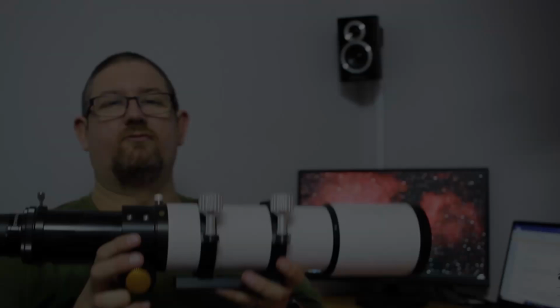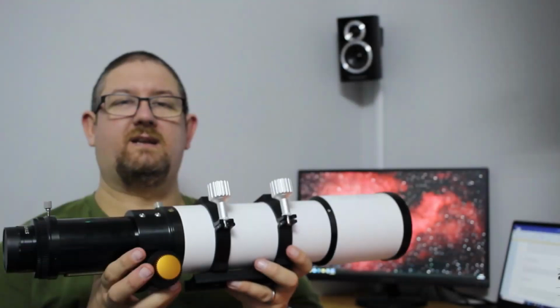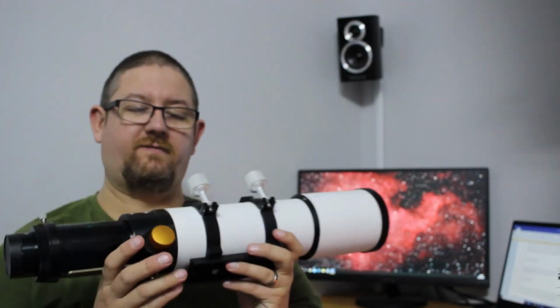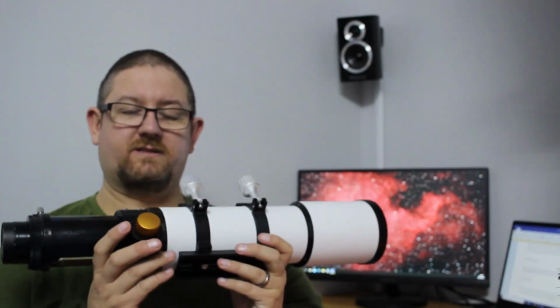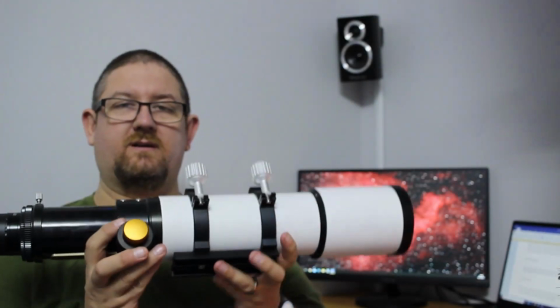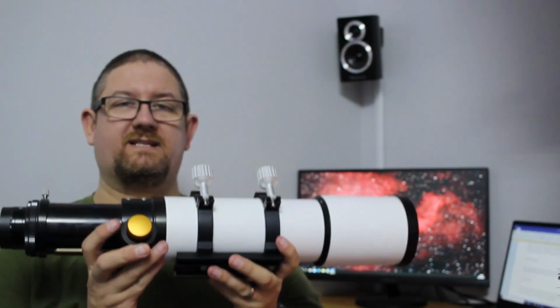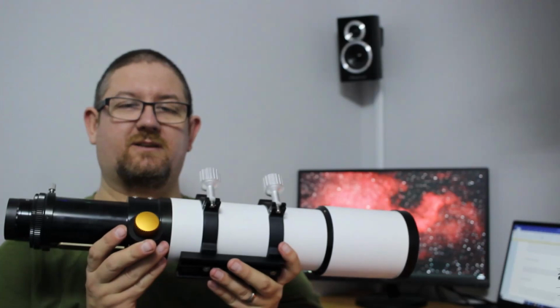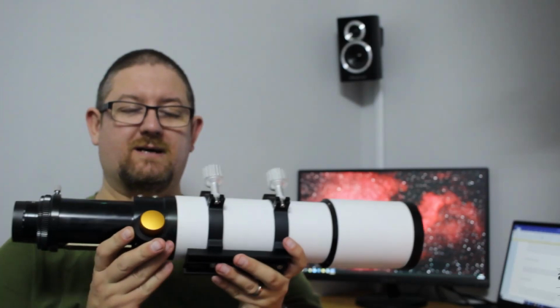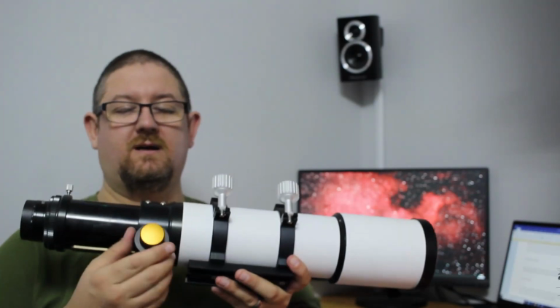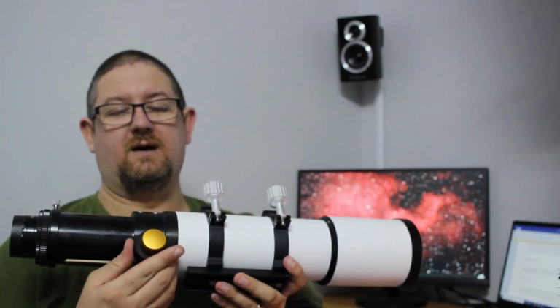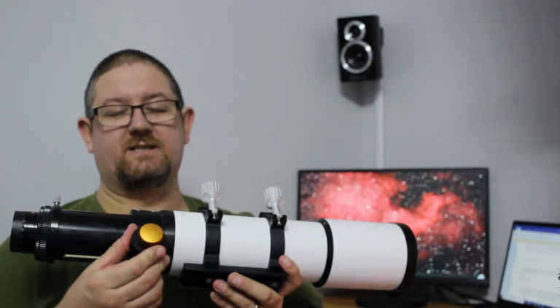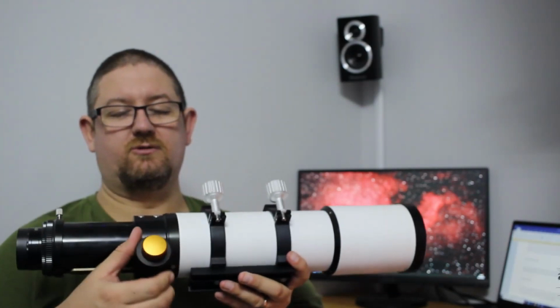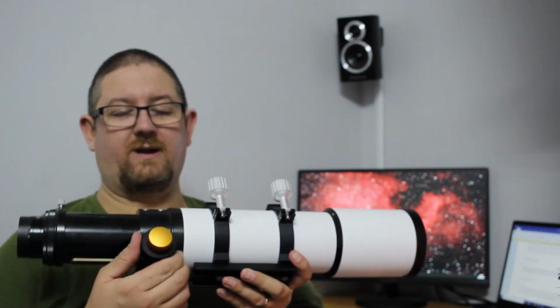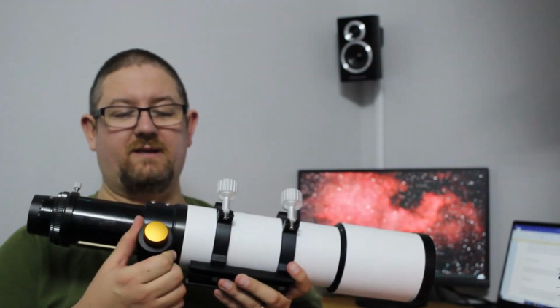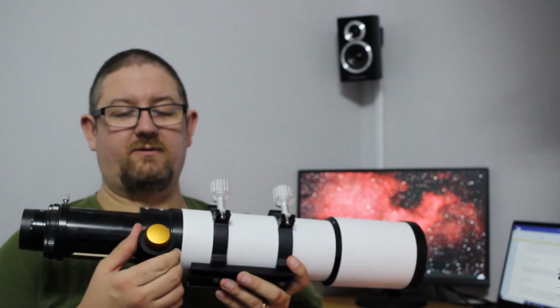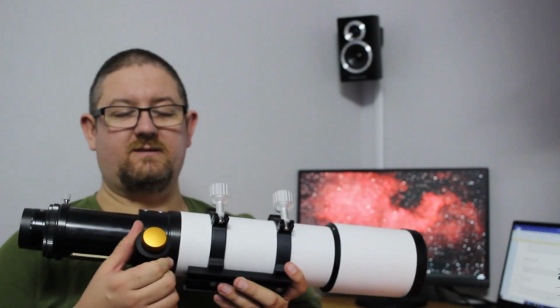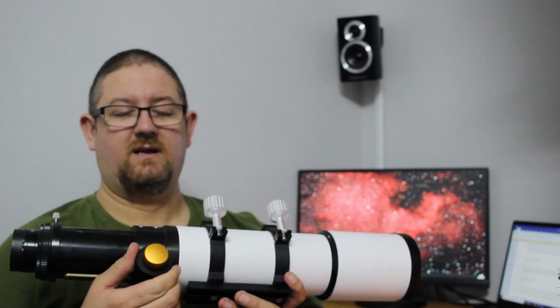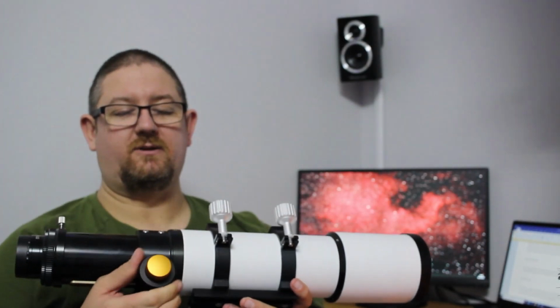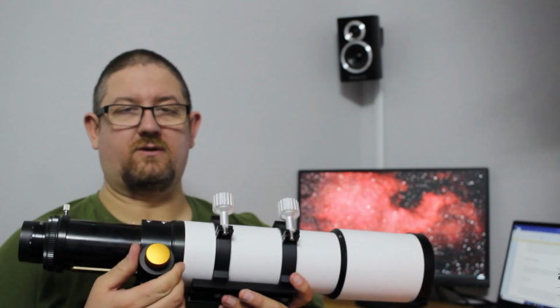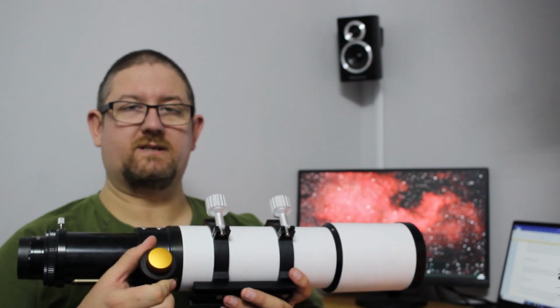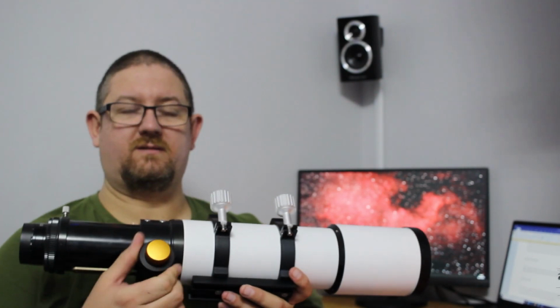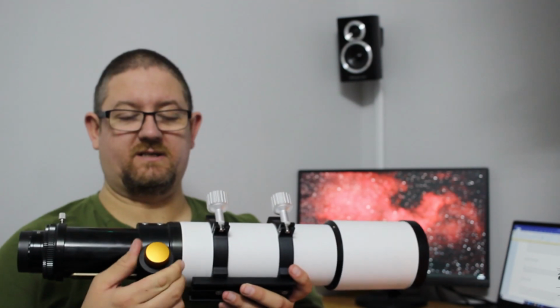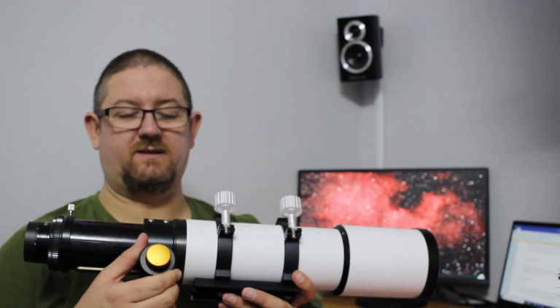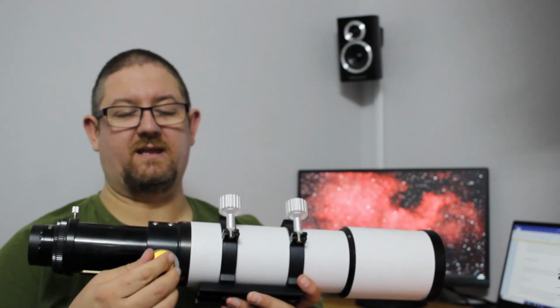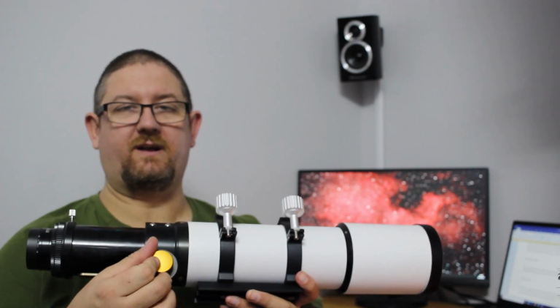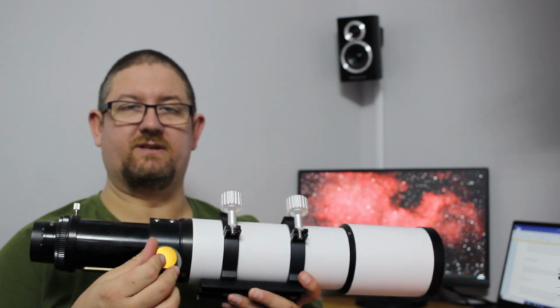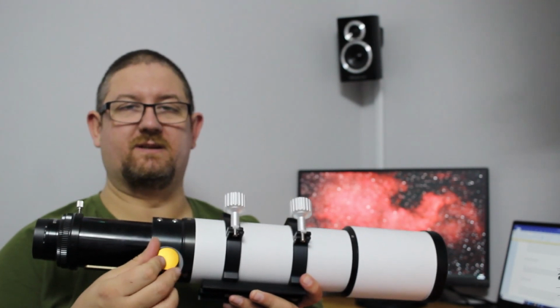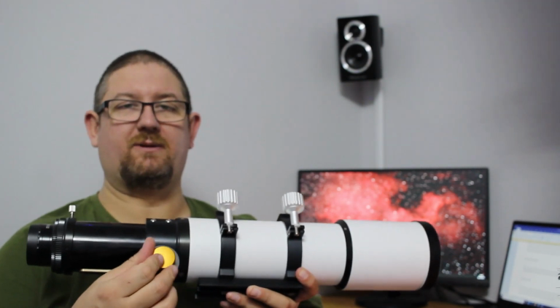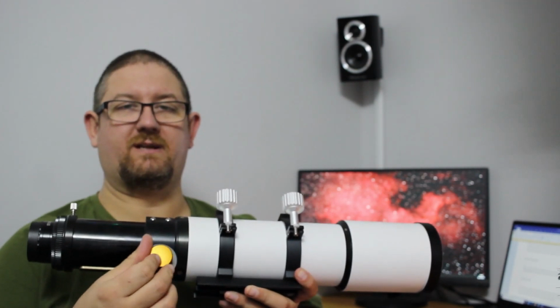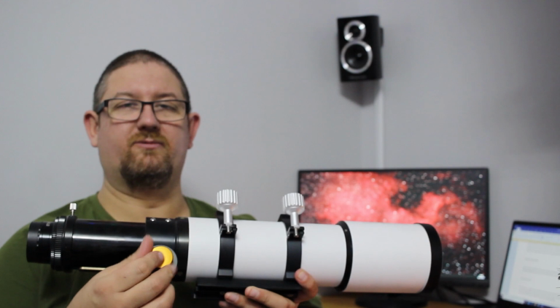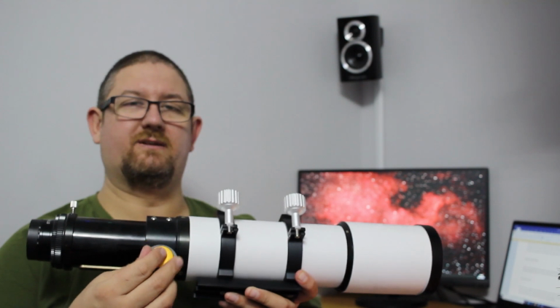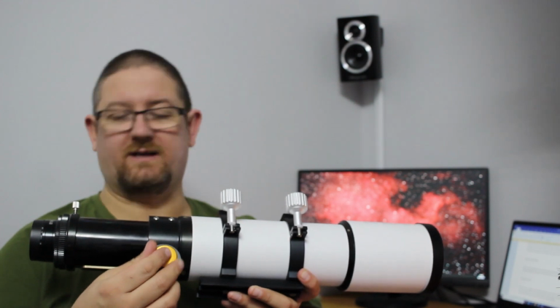I really like the focuser on this telescope as well. It's a dual rack and pinion focuser, so you have the coarse adjustment and then the fine-tune adjustment, allowing you to get a really good focus.